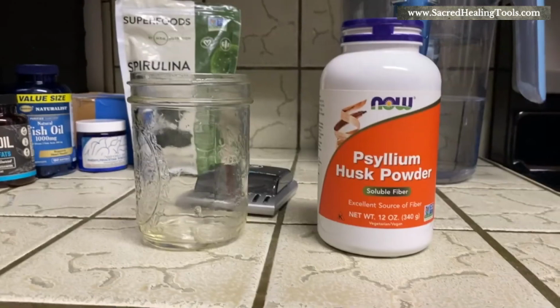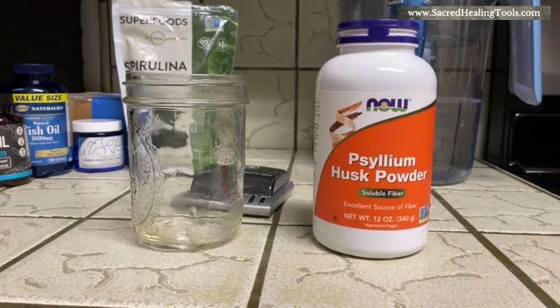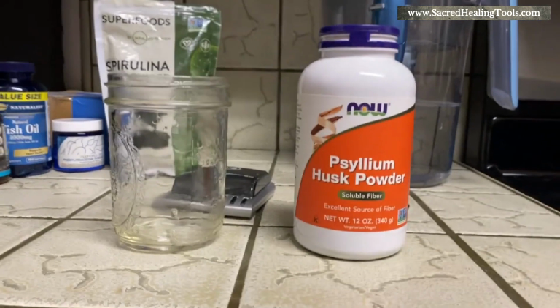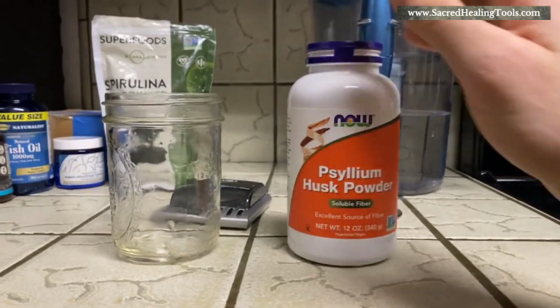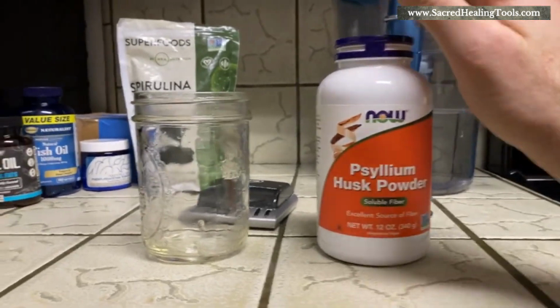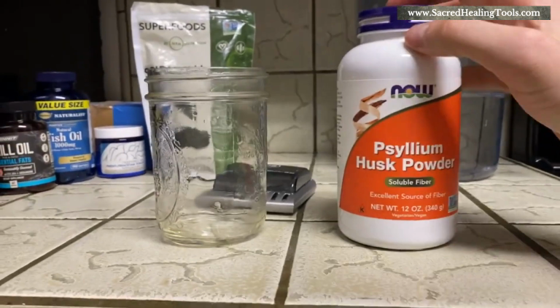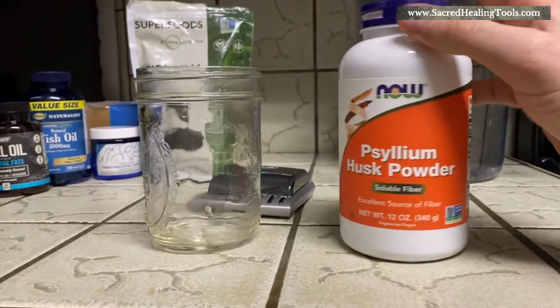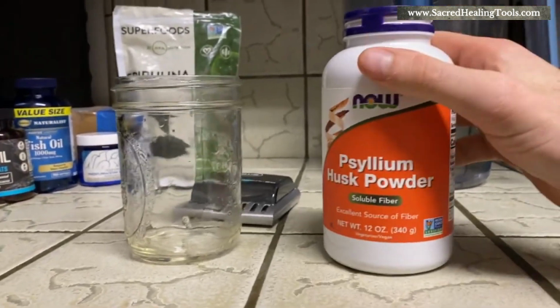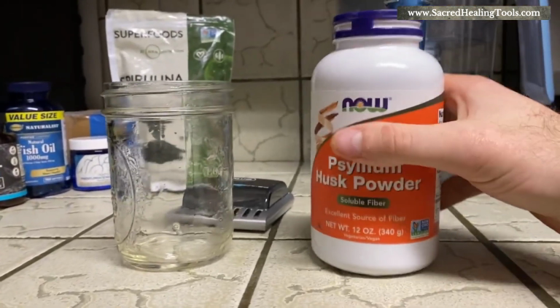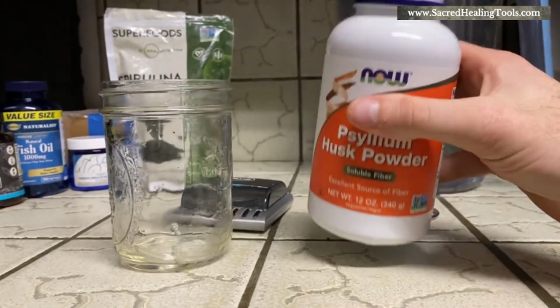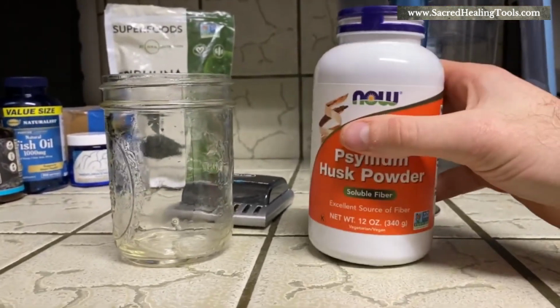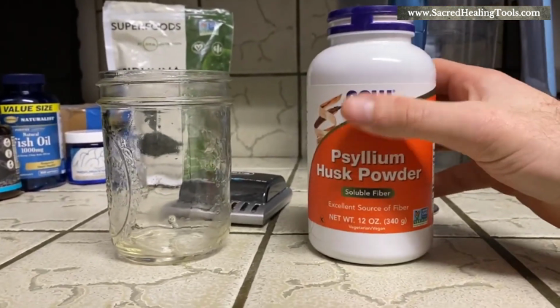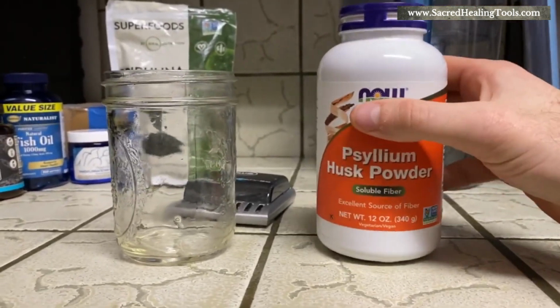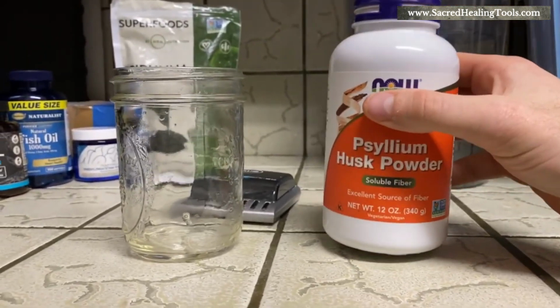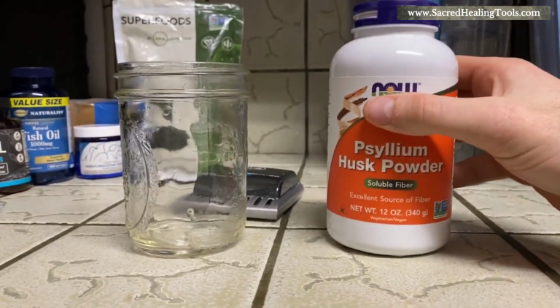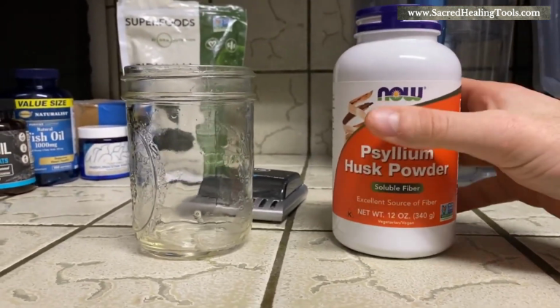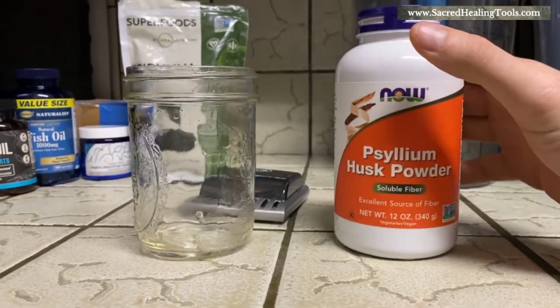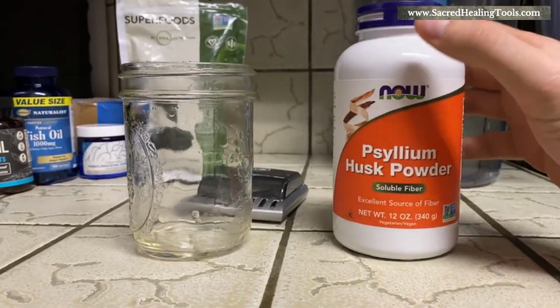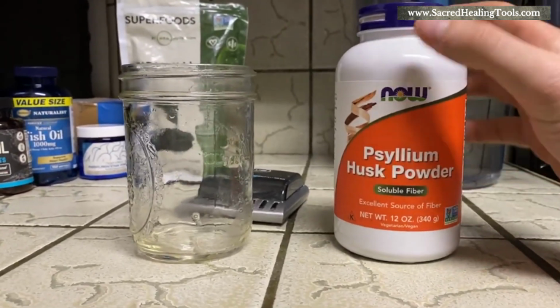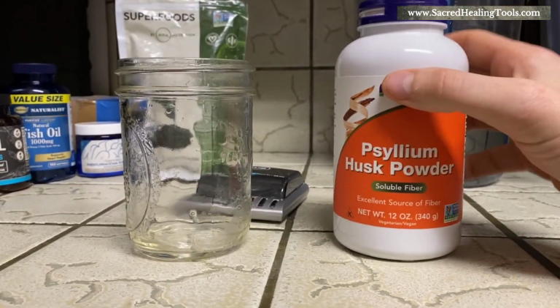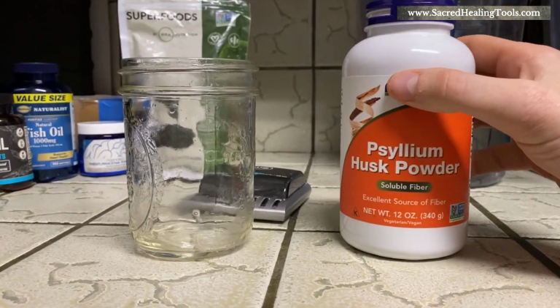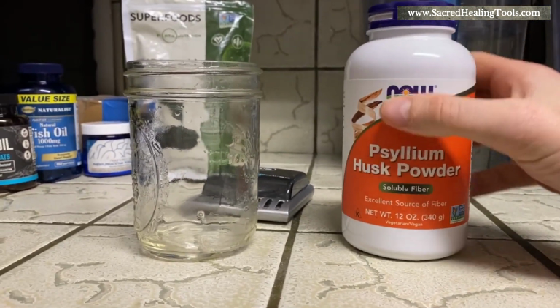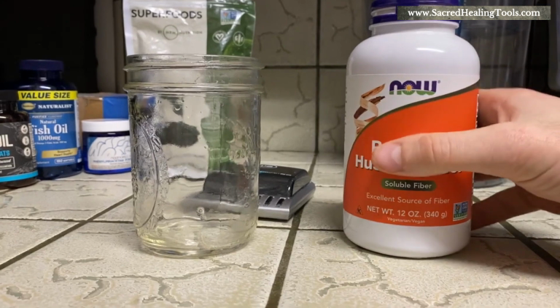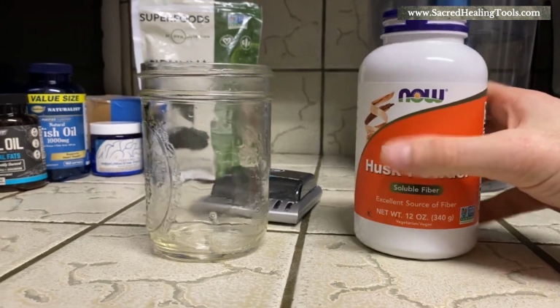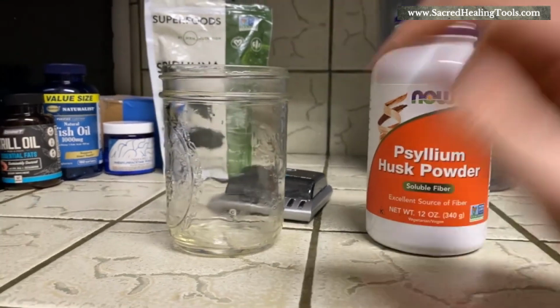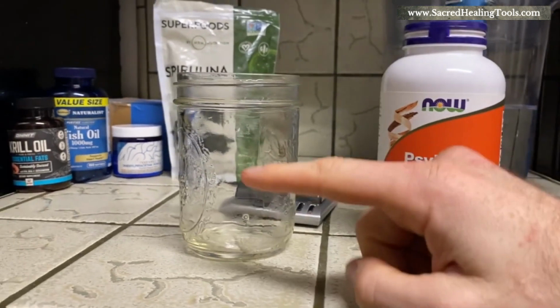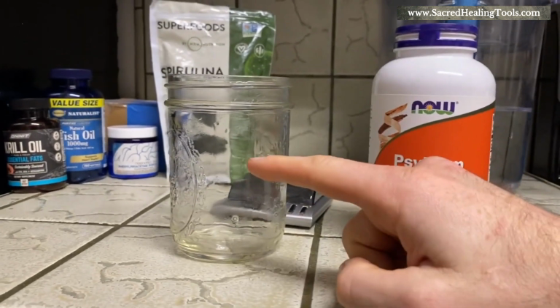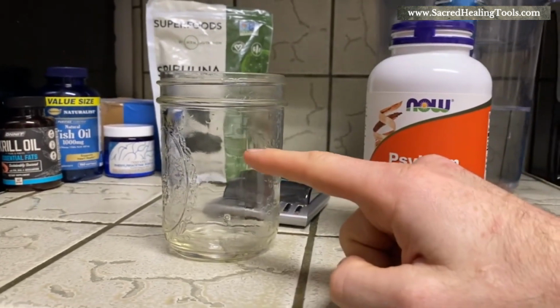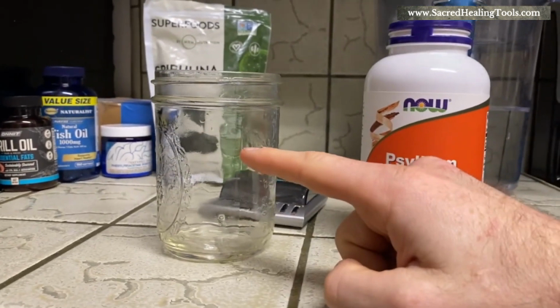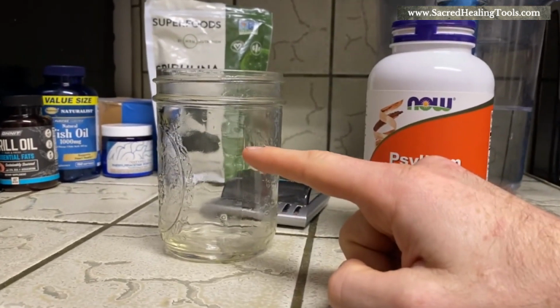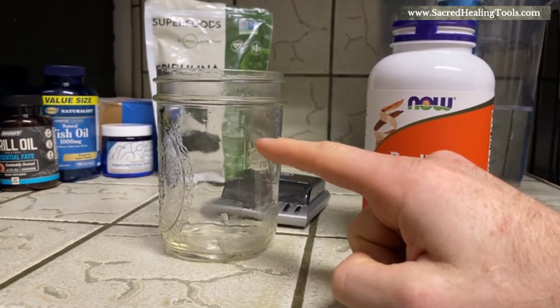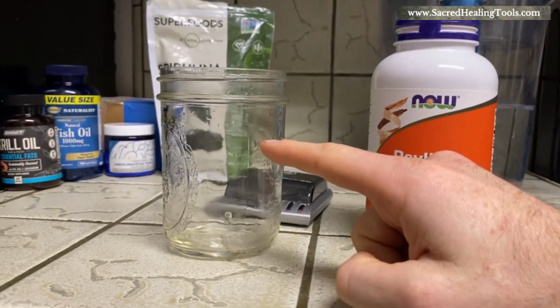All right guys, what is going on? Welcome back to the channel. In this video I want to do a quick demonstration of how psyllium works, how it expands when it comes into contact with liquid.